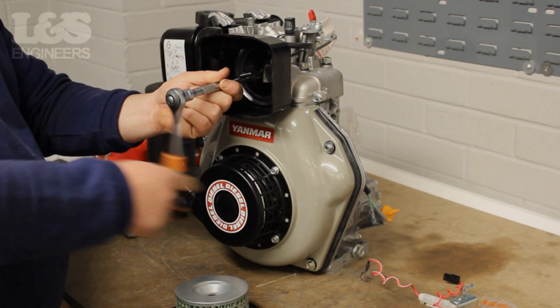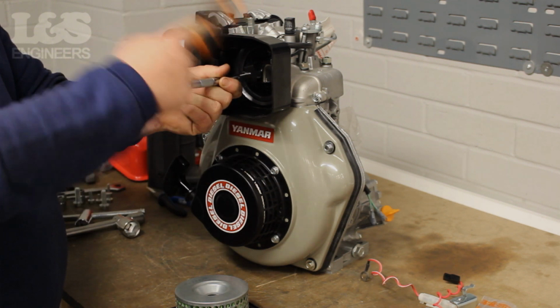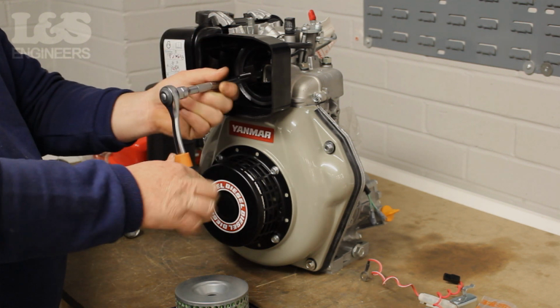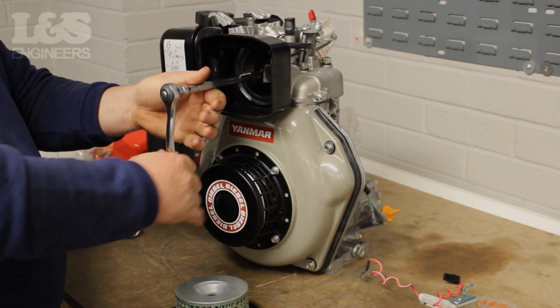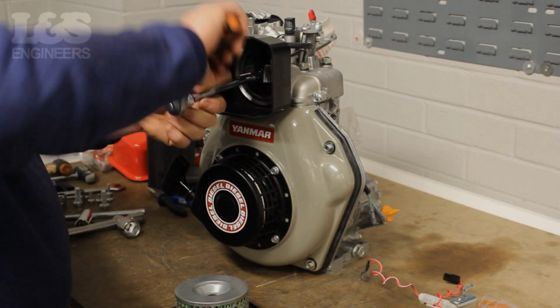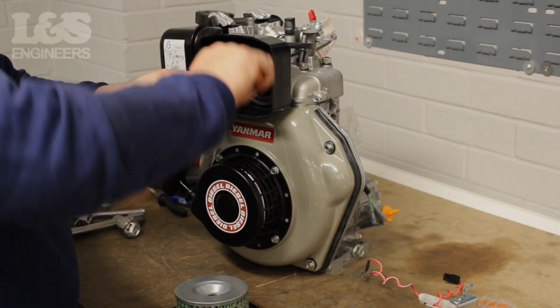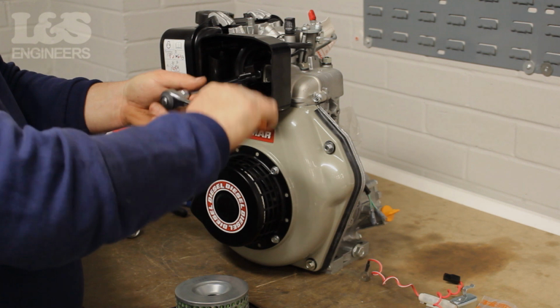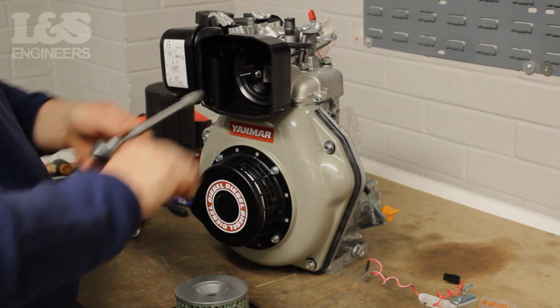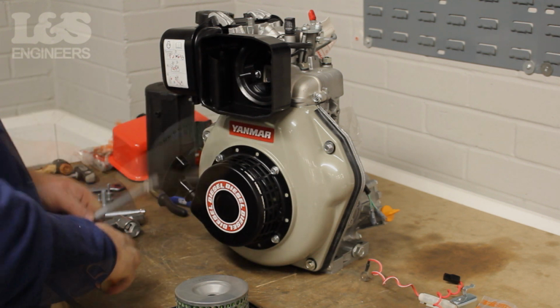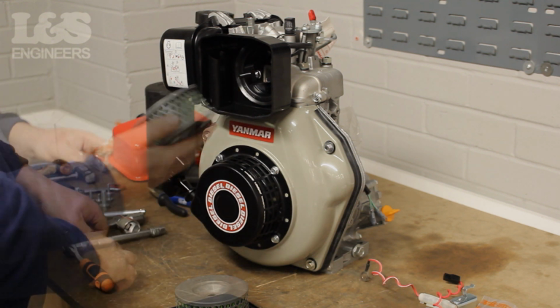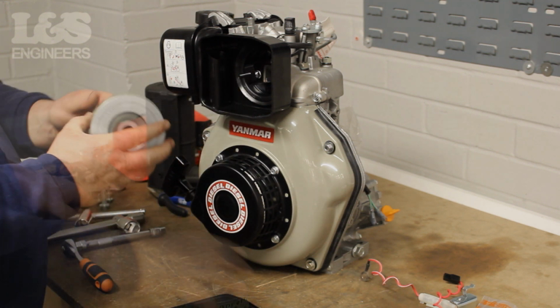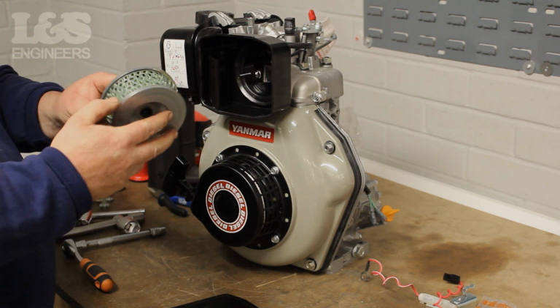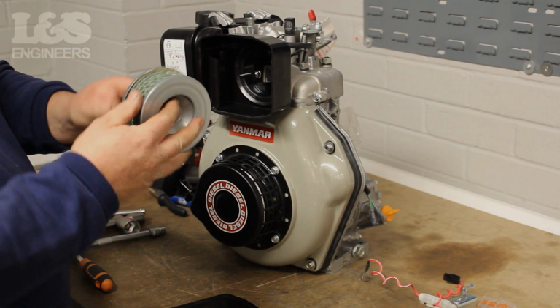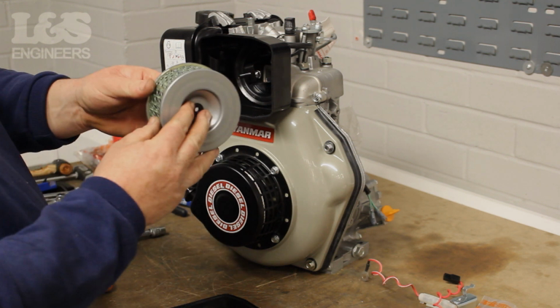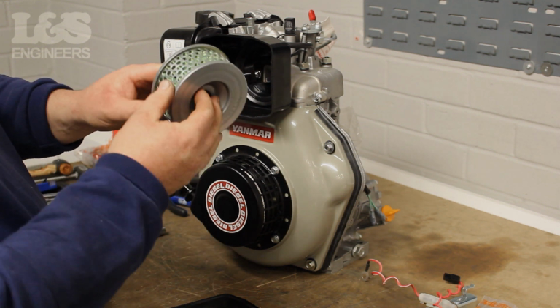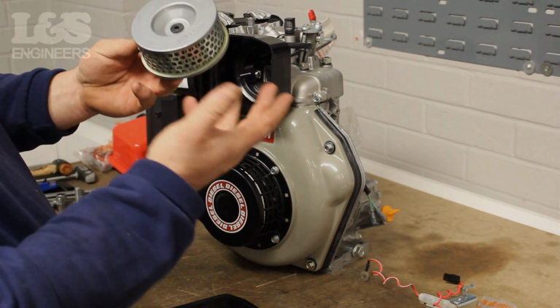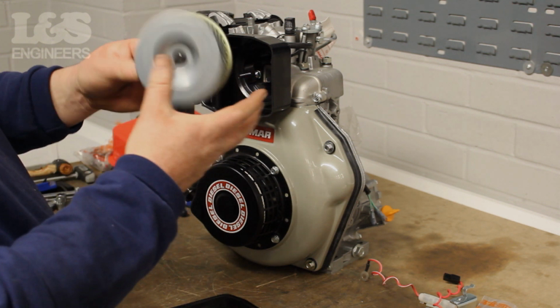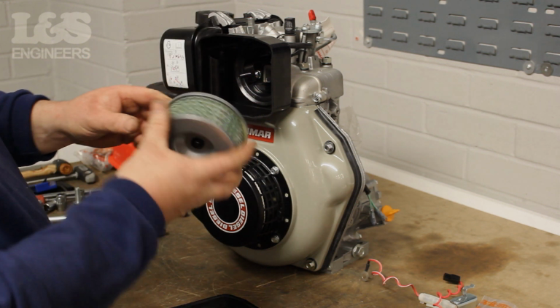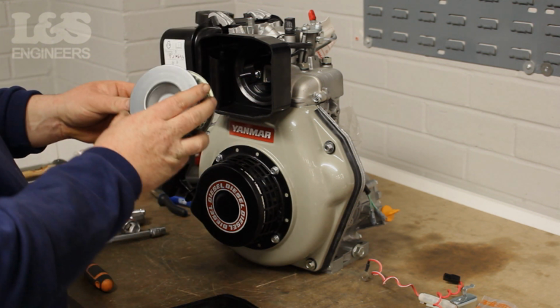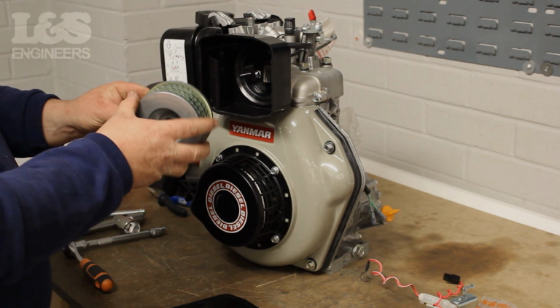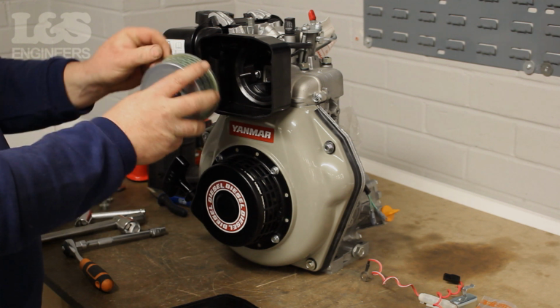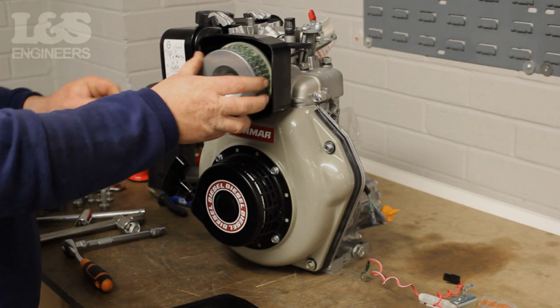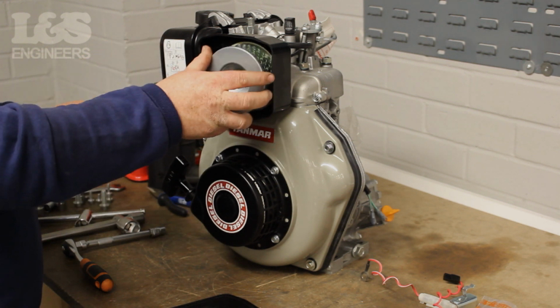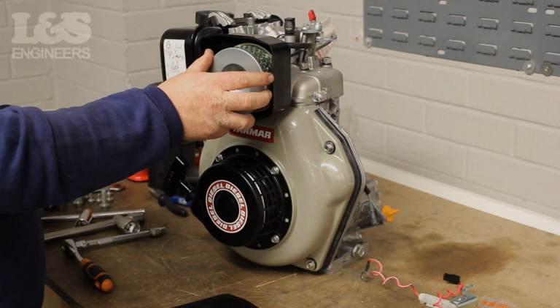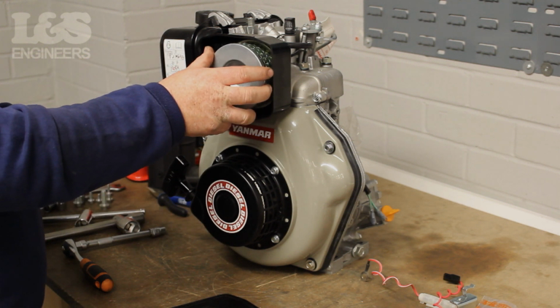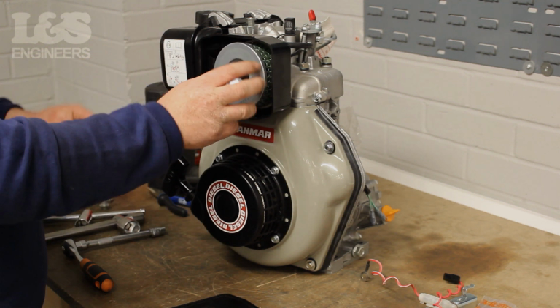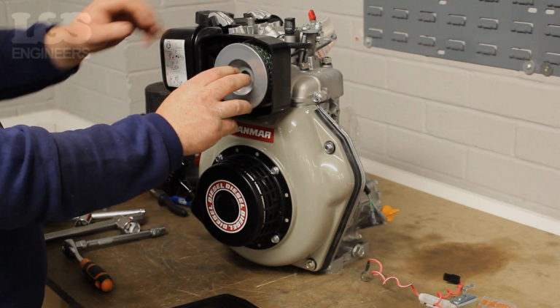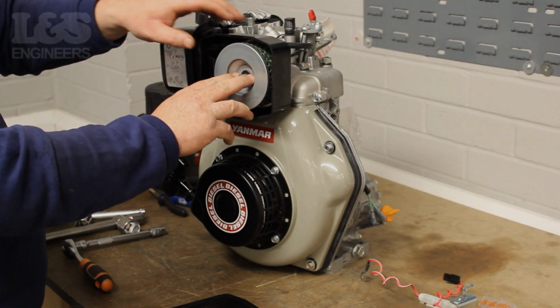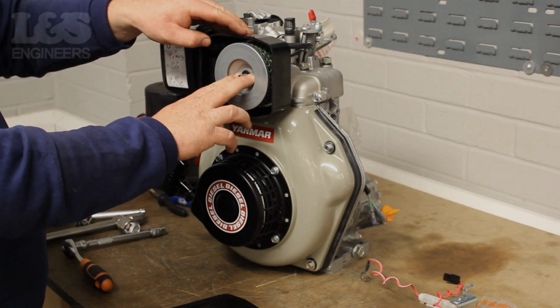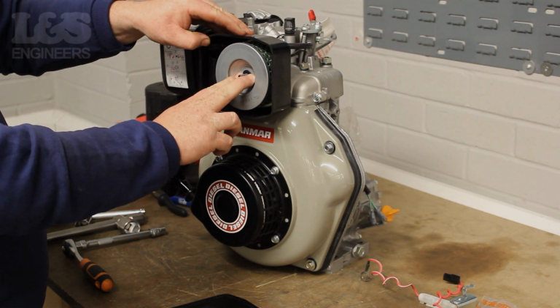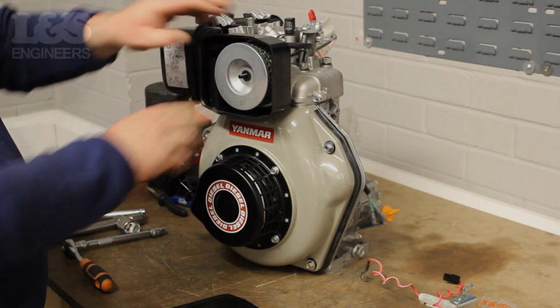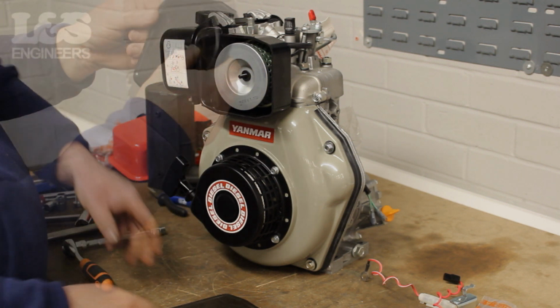Check the air filter for any damage or wear — it's important this component remains clean. Replace the air filter if necessary. To fix the air filter back in, simply push and slide it onto the metal threaded bar.